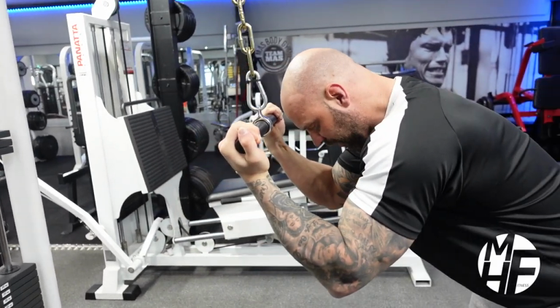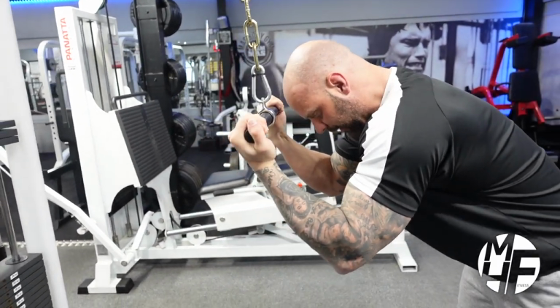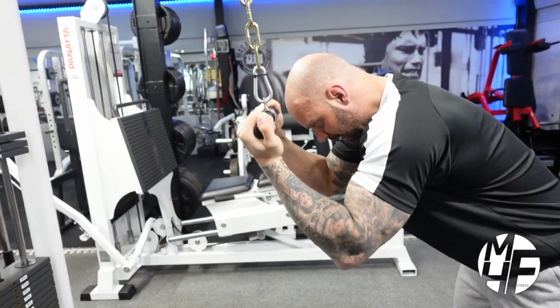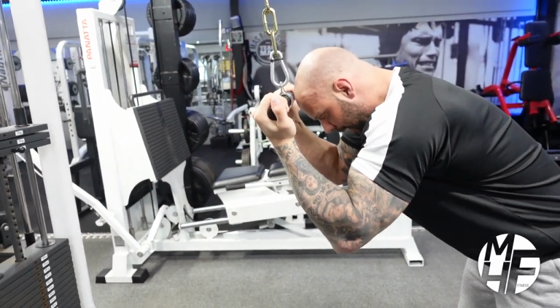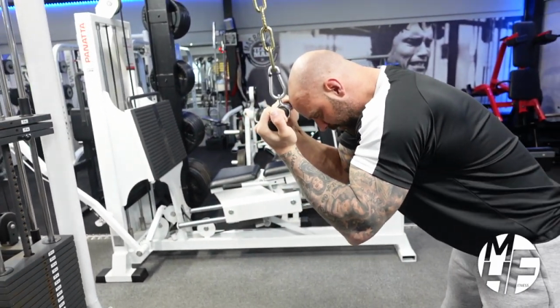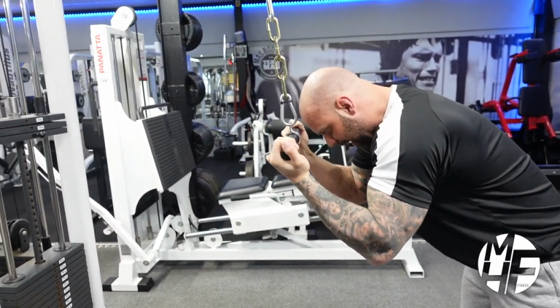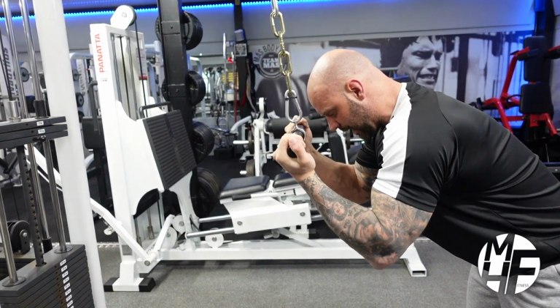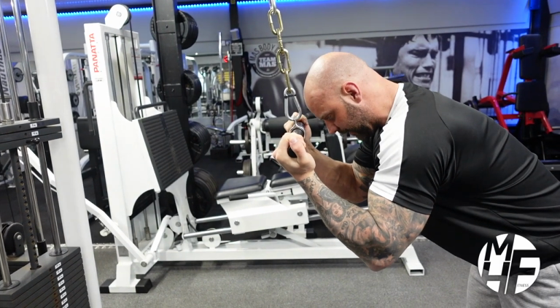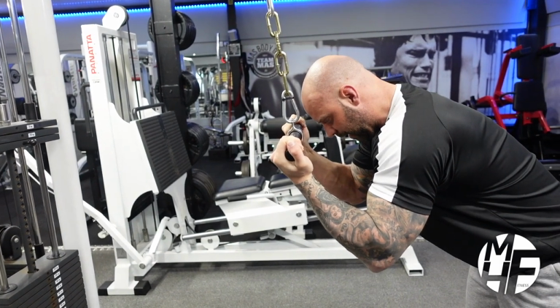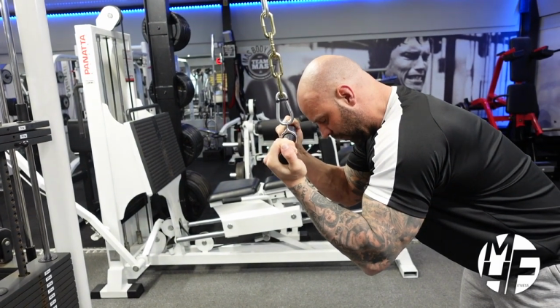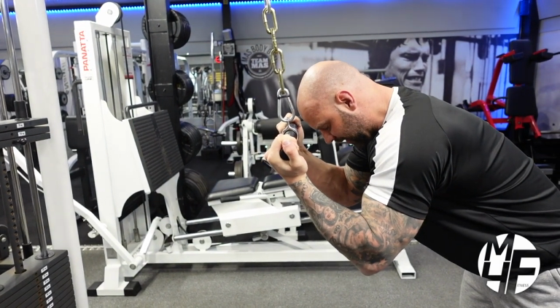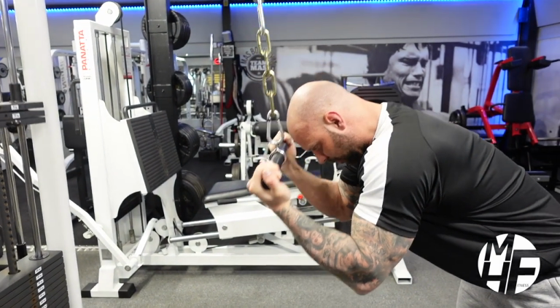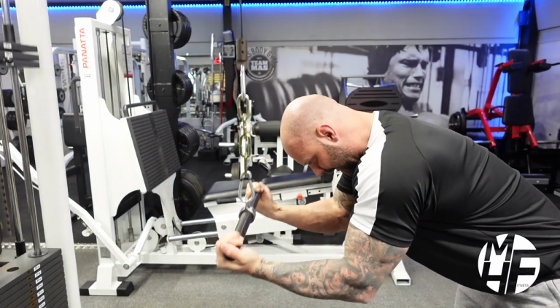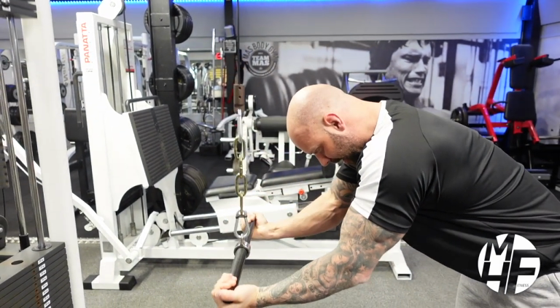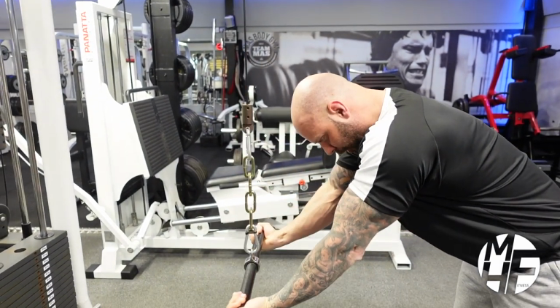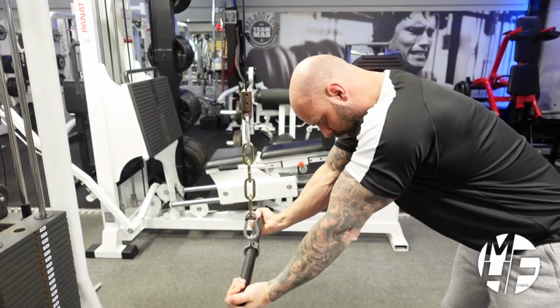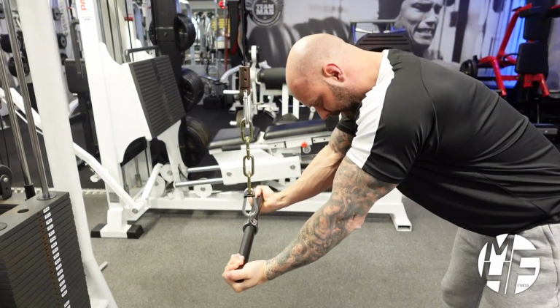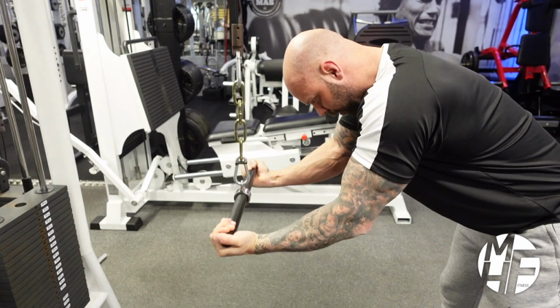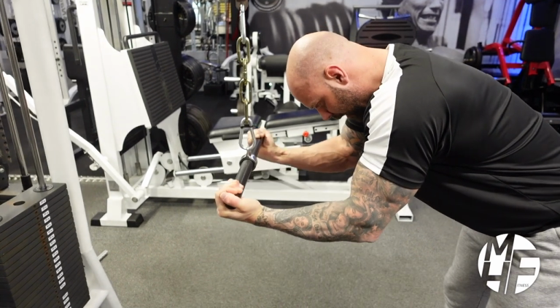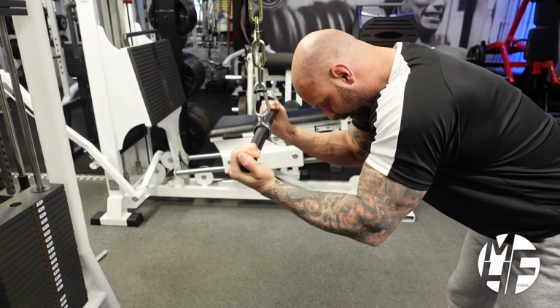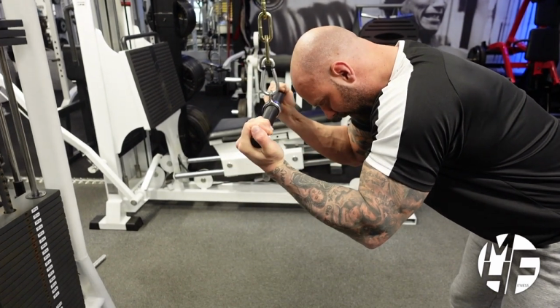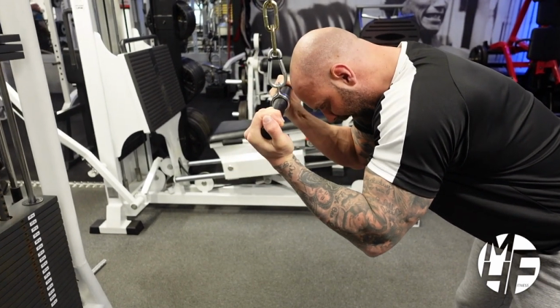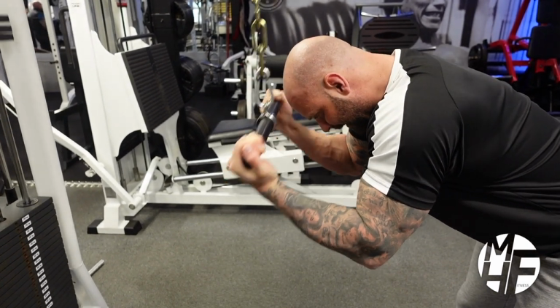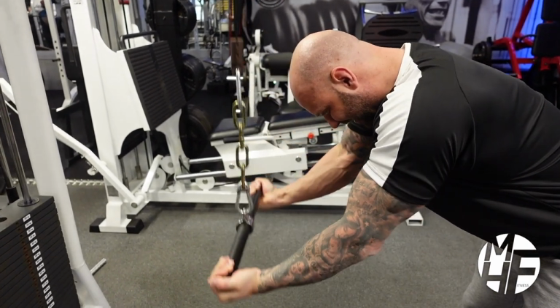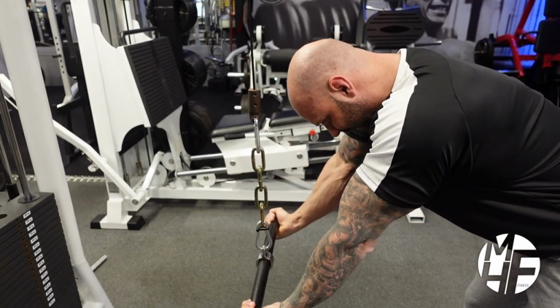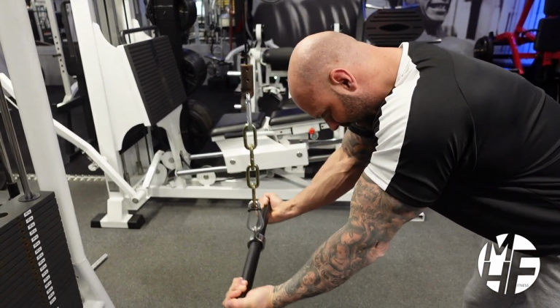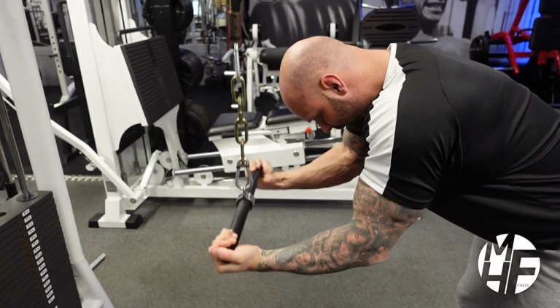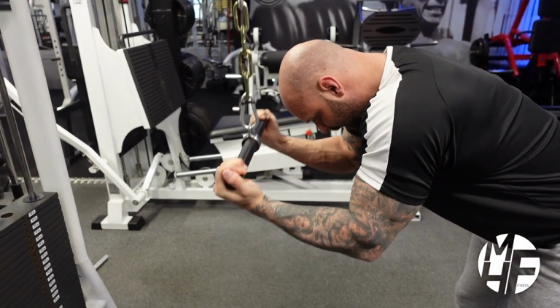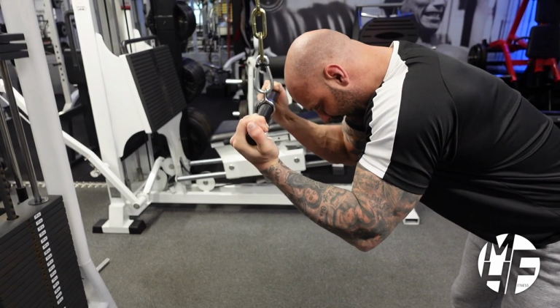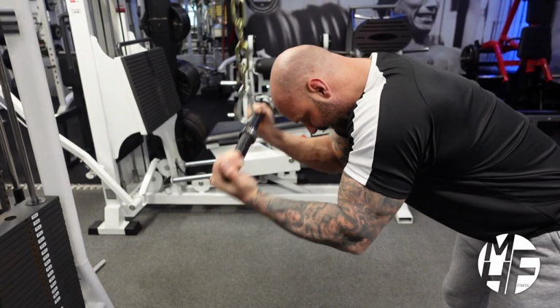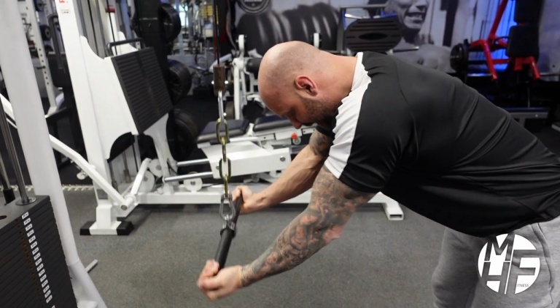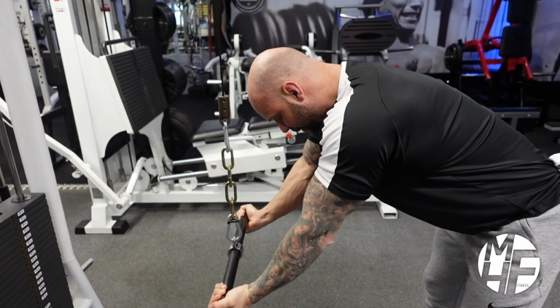We're going to lean over 10 to 20 degrees, the bar is going to start at our head. As I go down, I'm never going to lock my elbows, and I return it back to my head again and back down.